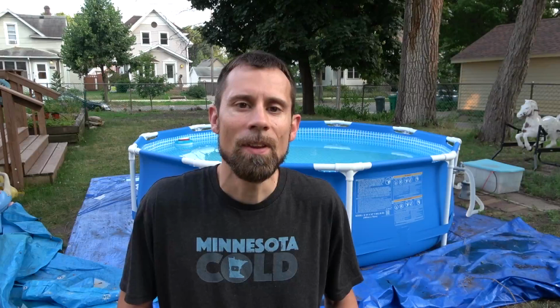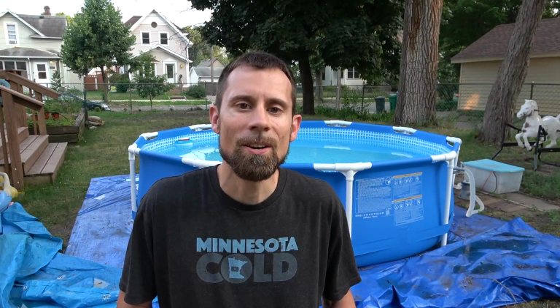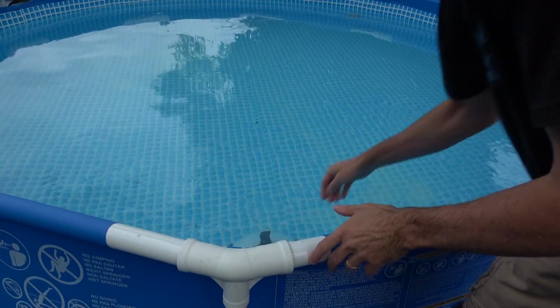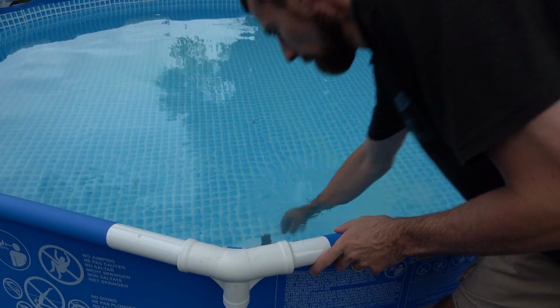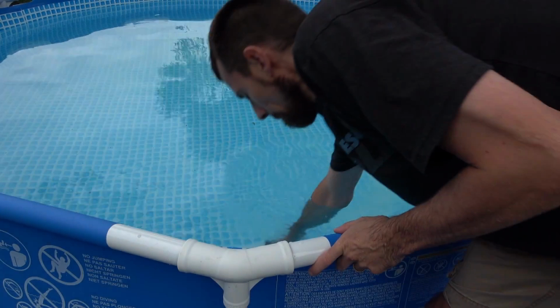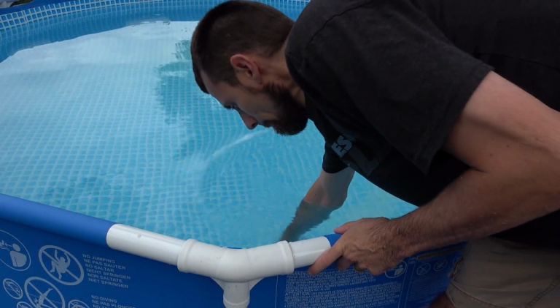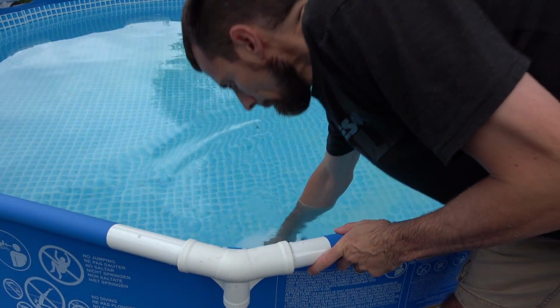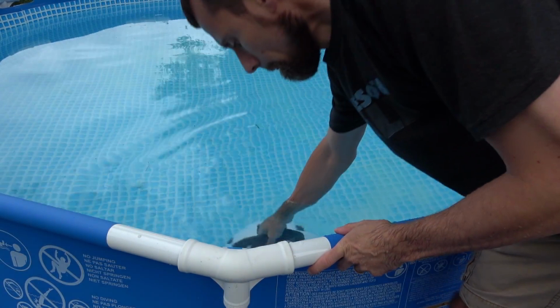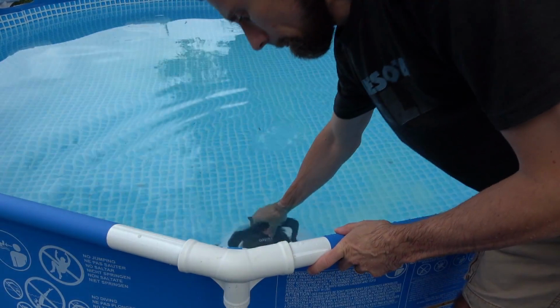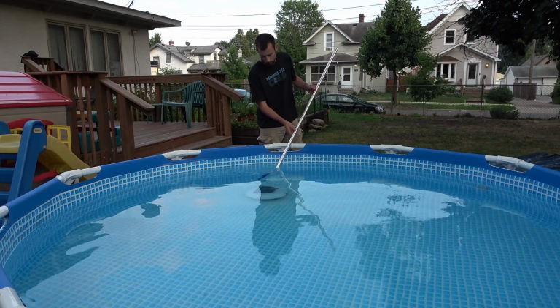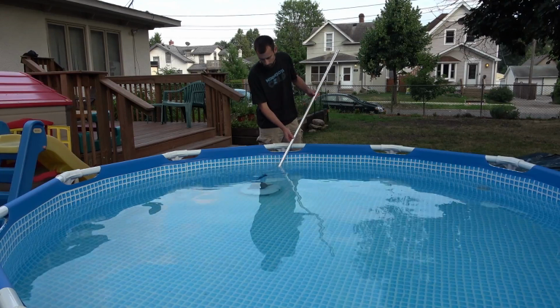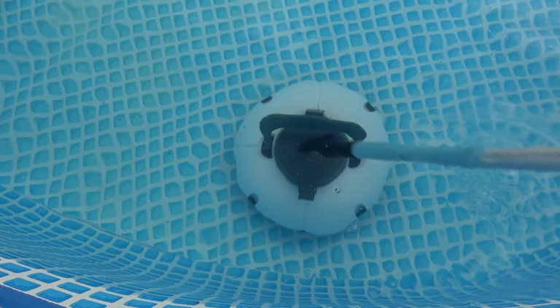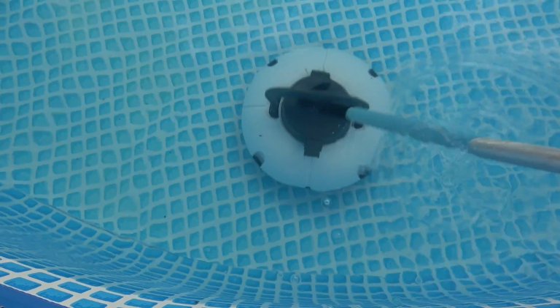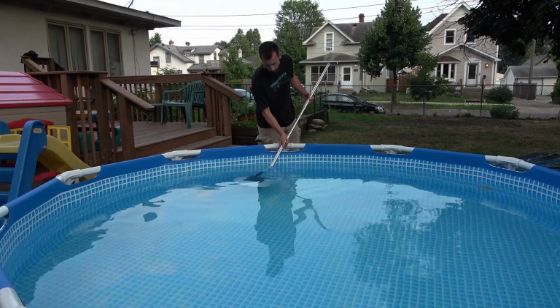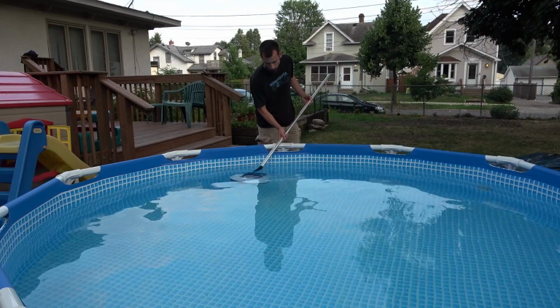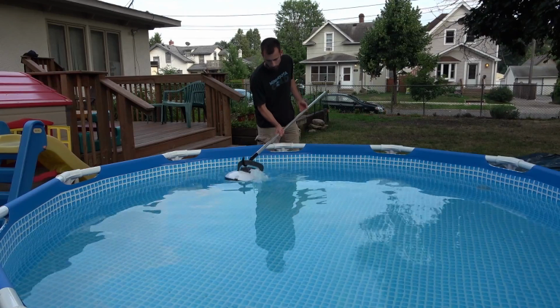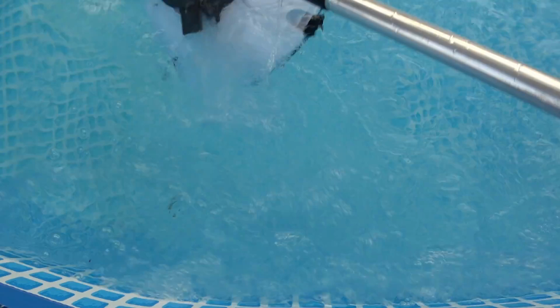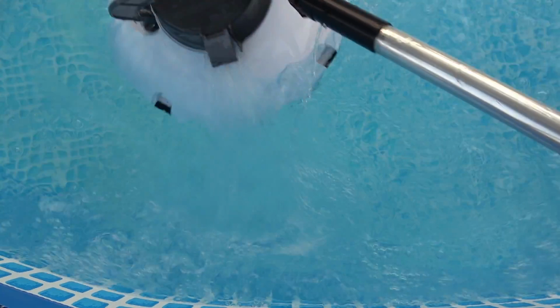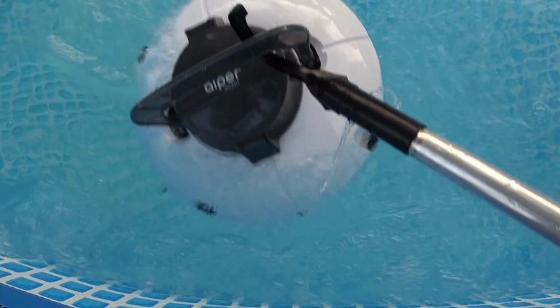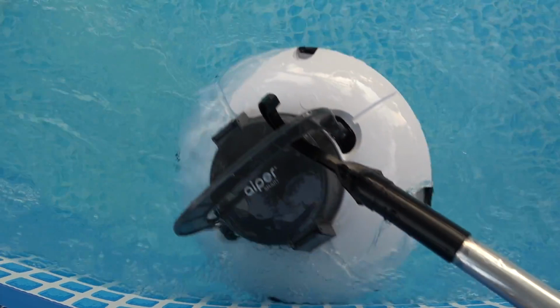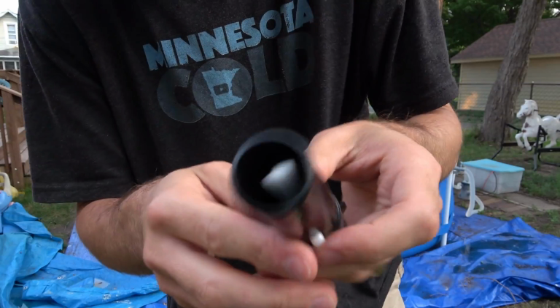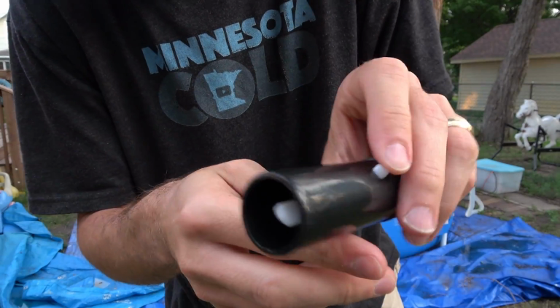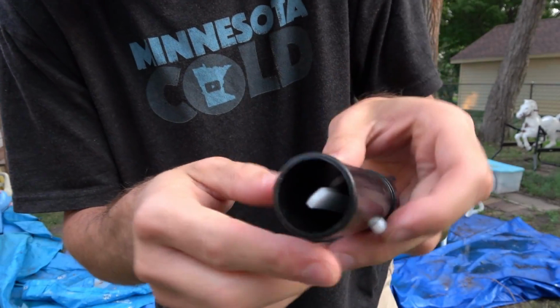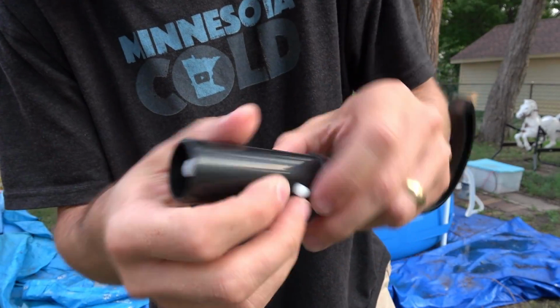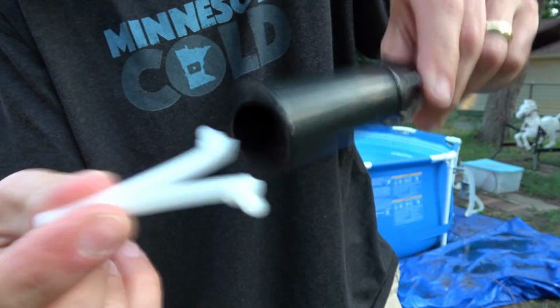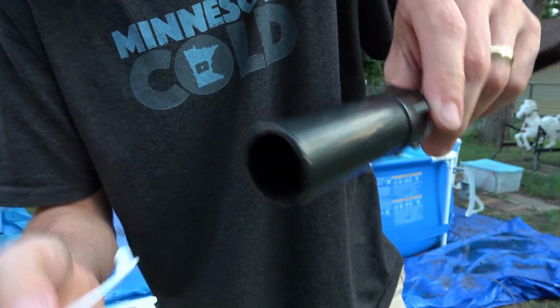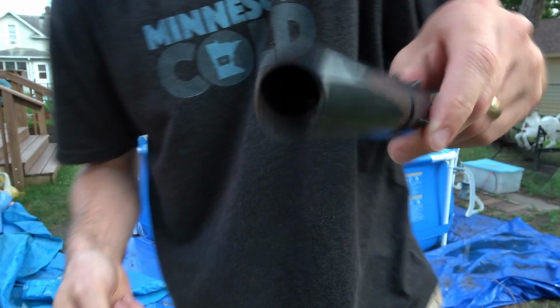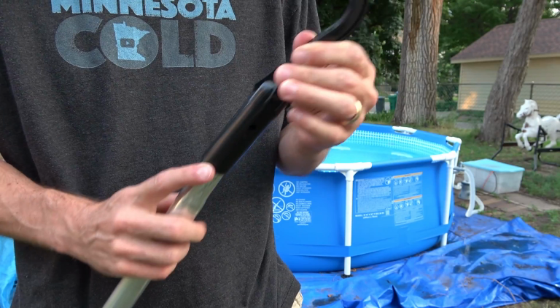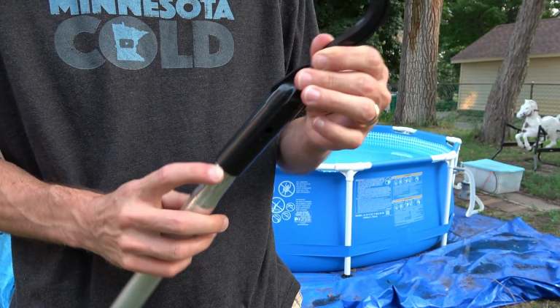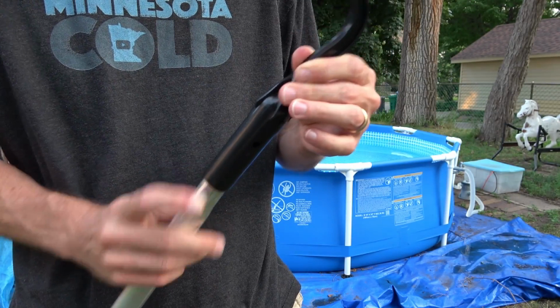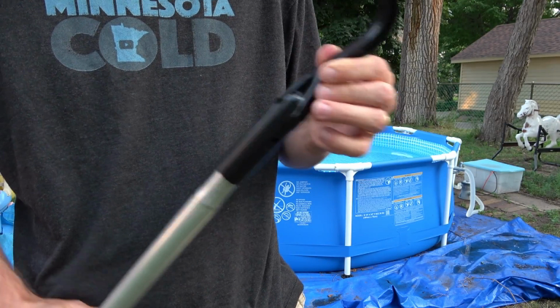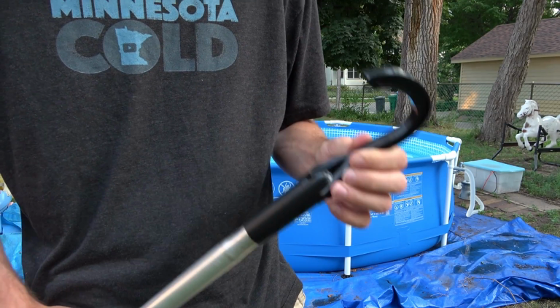If you get tired of reaching in and pulling out the pool cleaner with your hand, it comes with one of these hooks to attach to the end of a pole to pull it out. I don't have a pool cleaner pole so I'm gonna pop this white insert out and just put in a metal pole that I have.